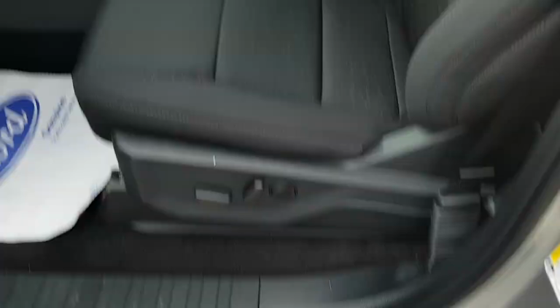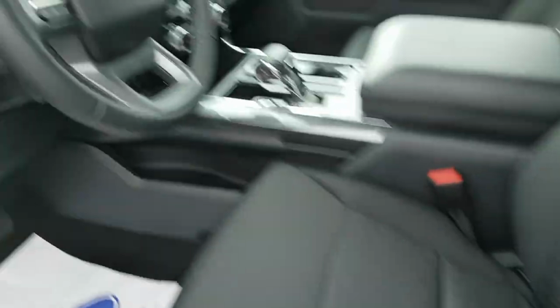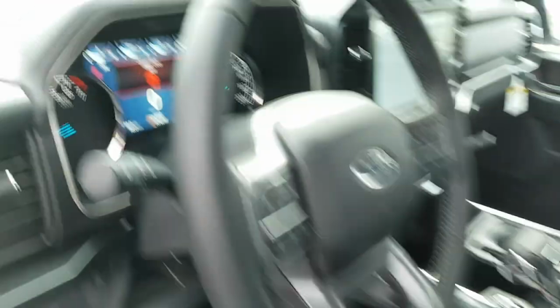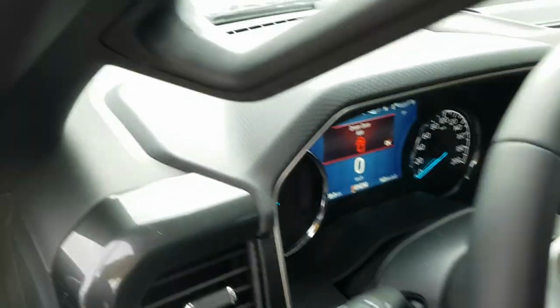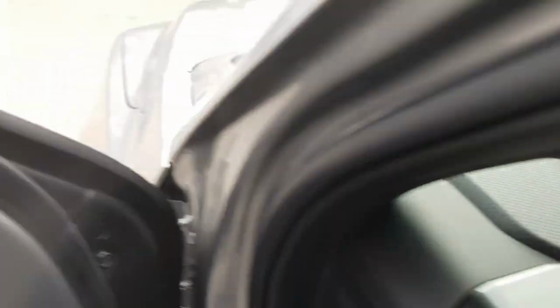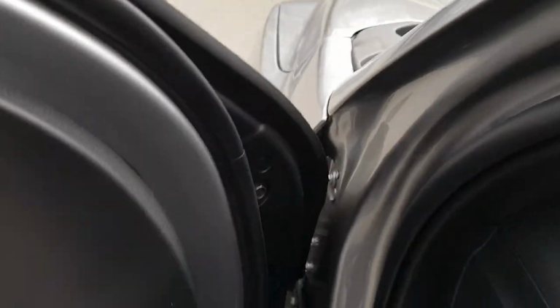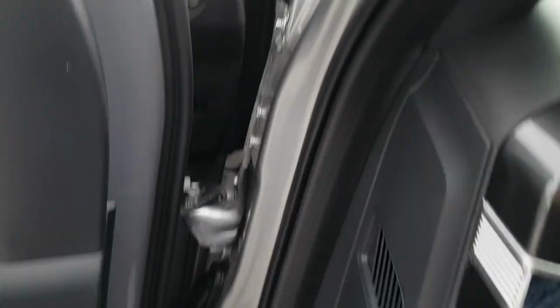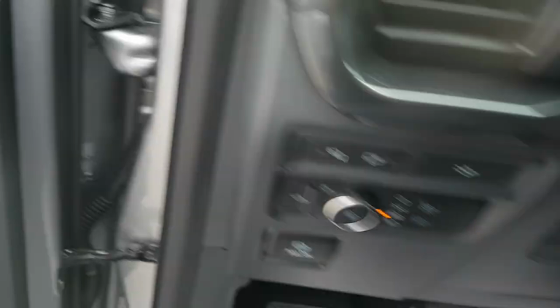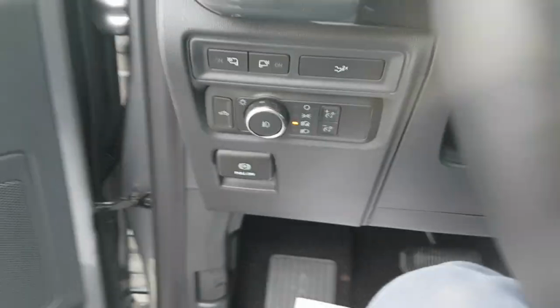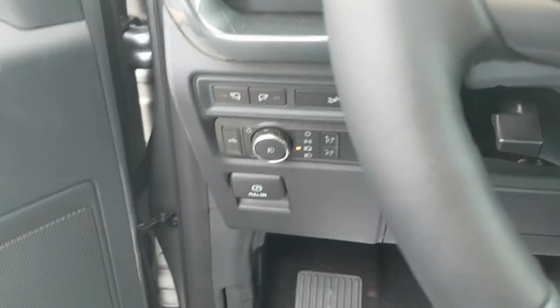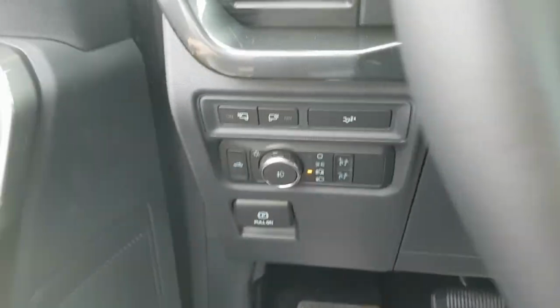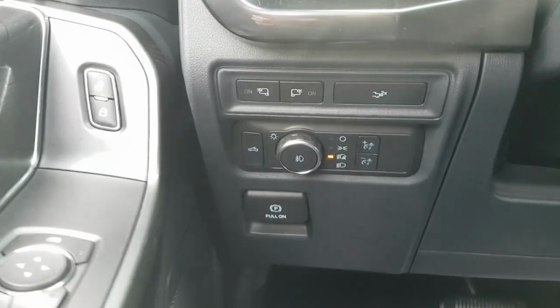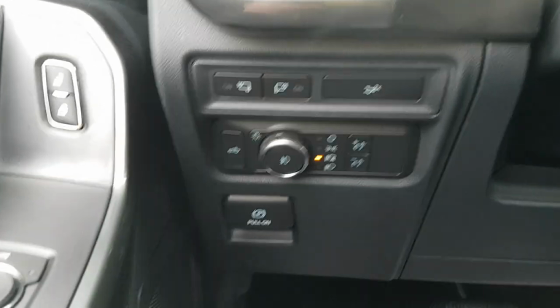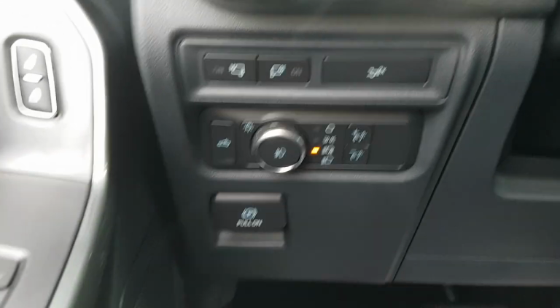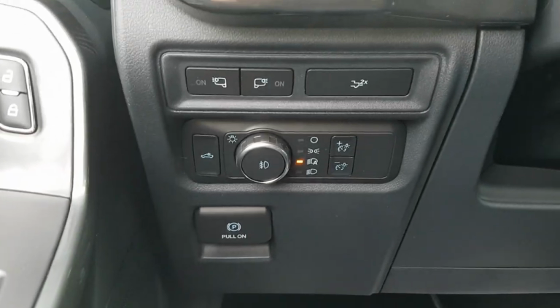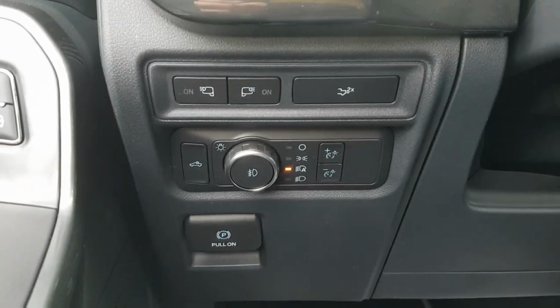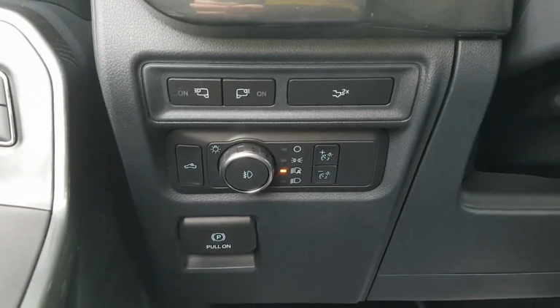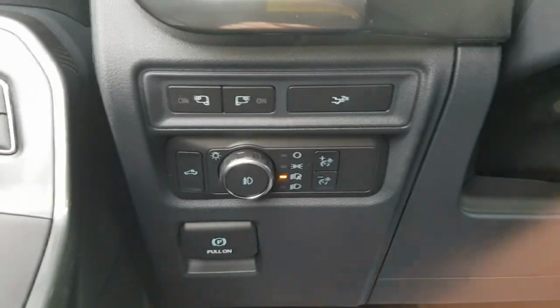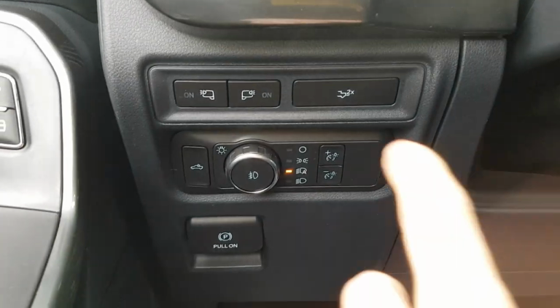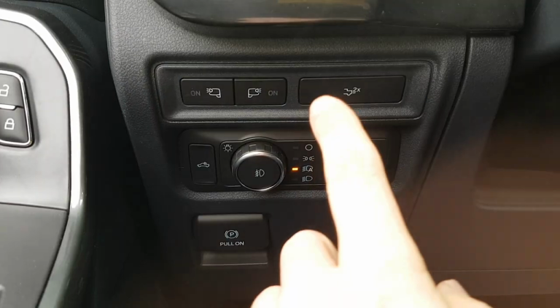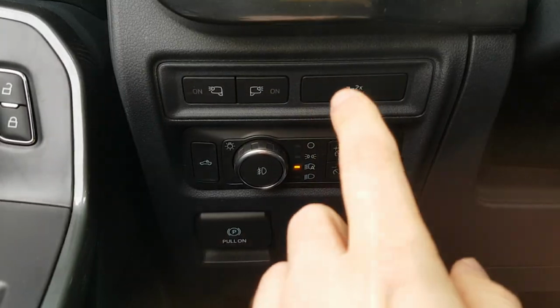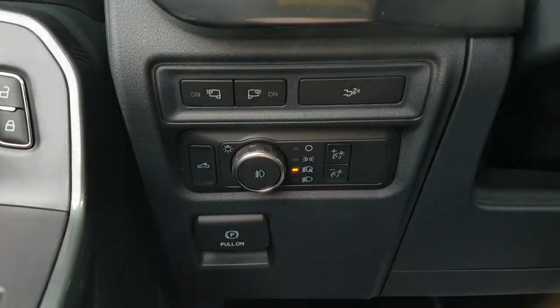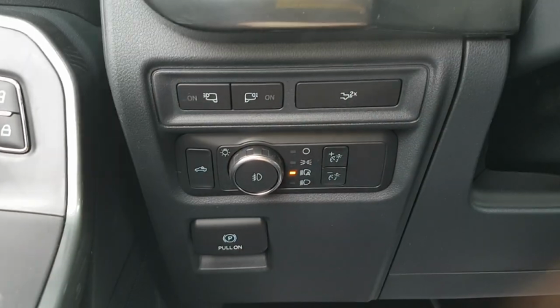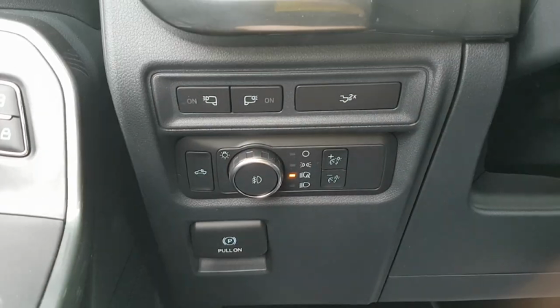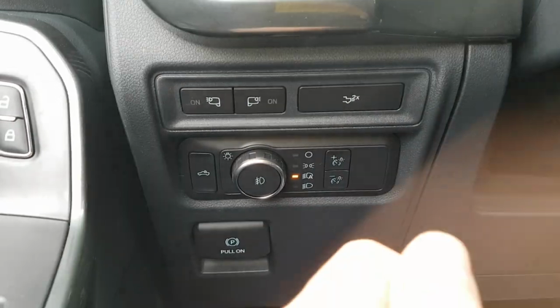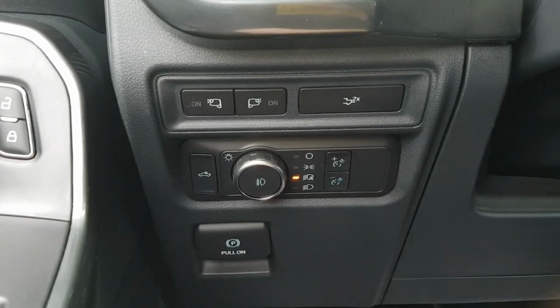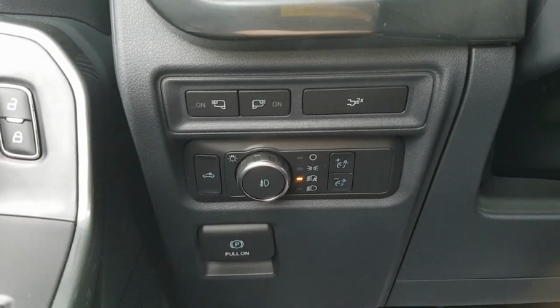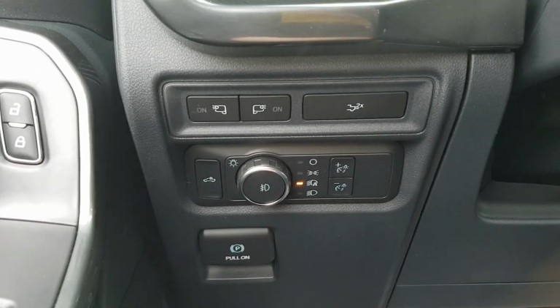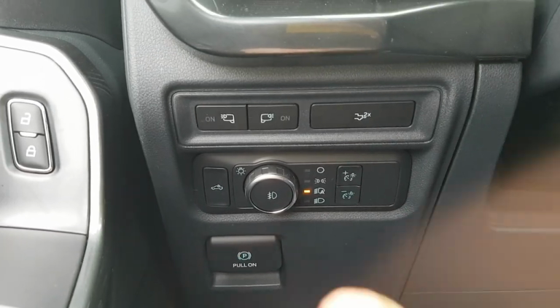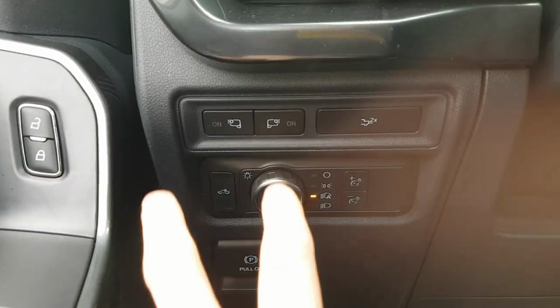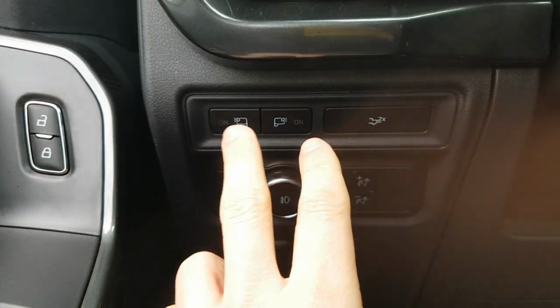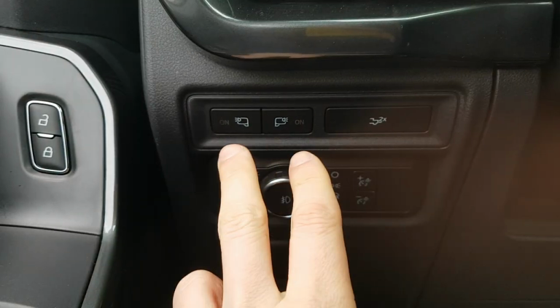Coming inside, you do have your automatic headlights. You can also drop the tailgate from inside the truck and from the key fob, which is really nice. You do have your LEDs on the side mirrors as well.